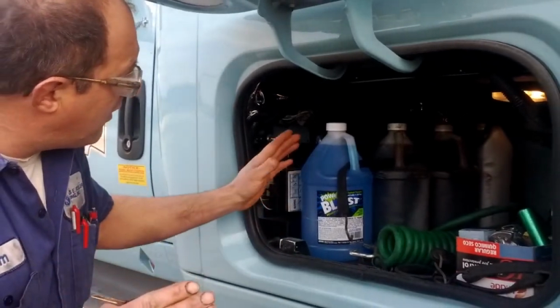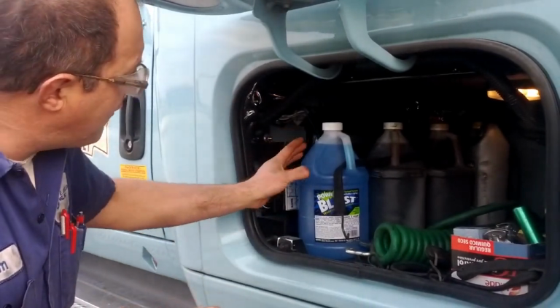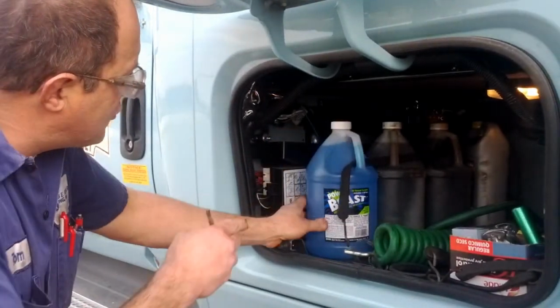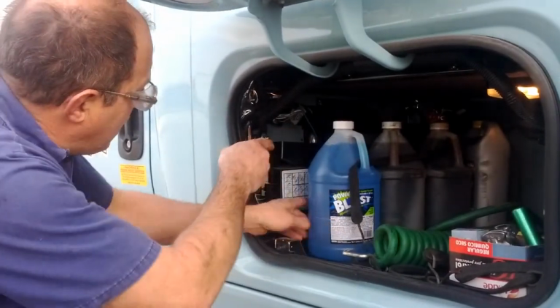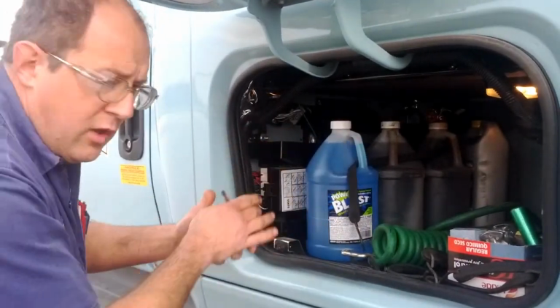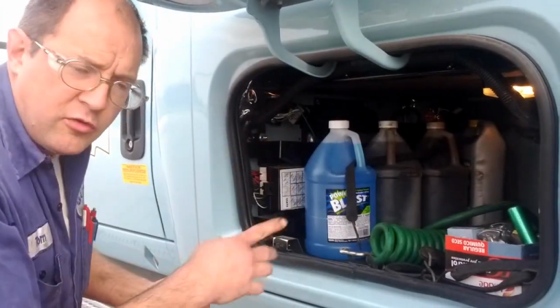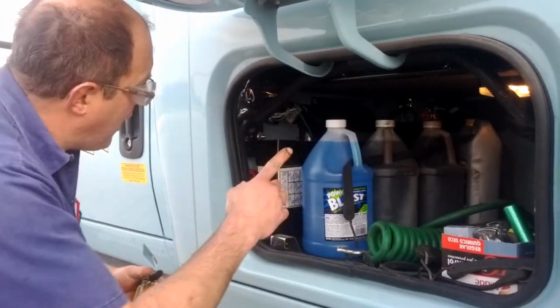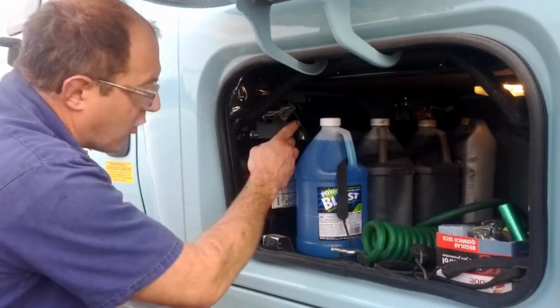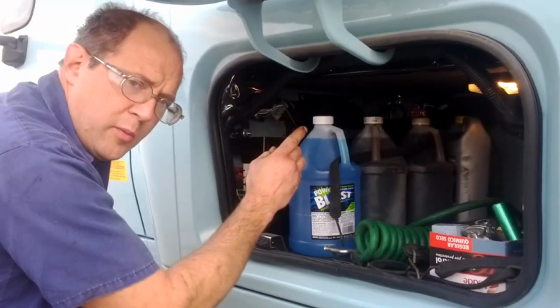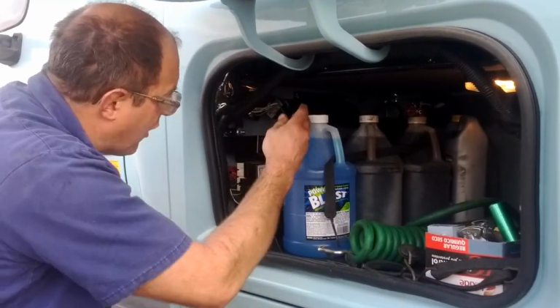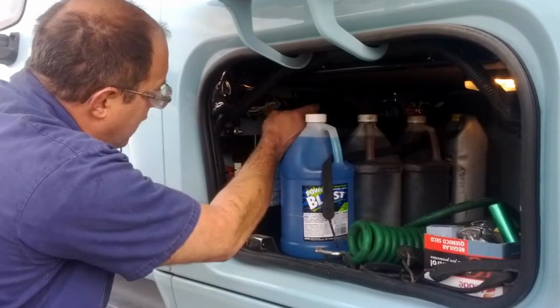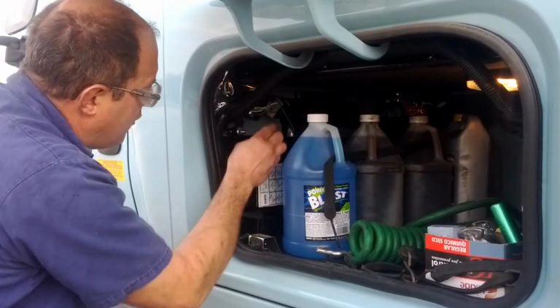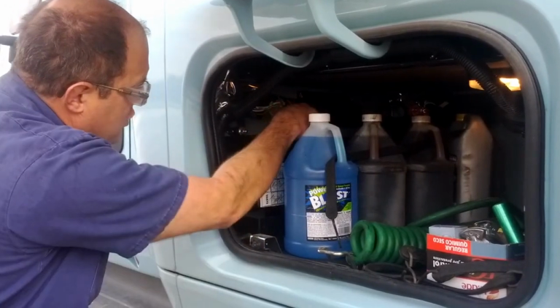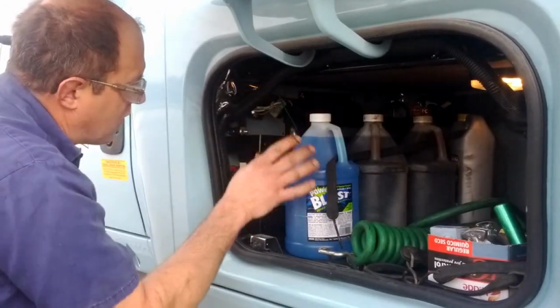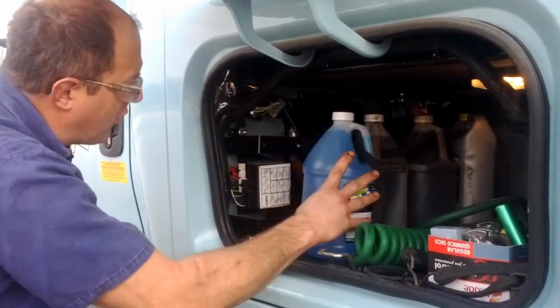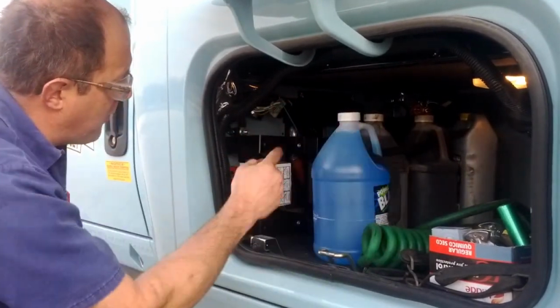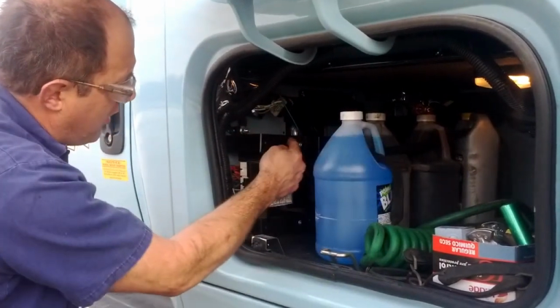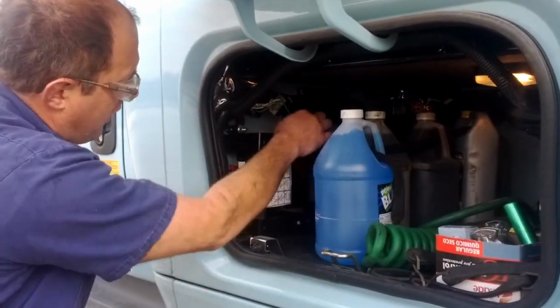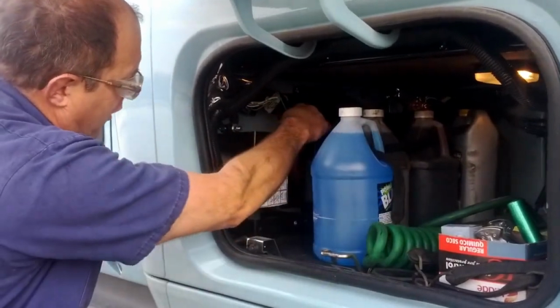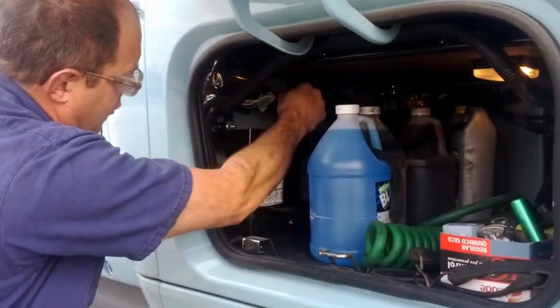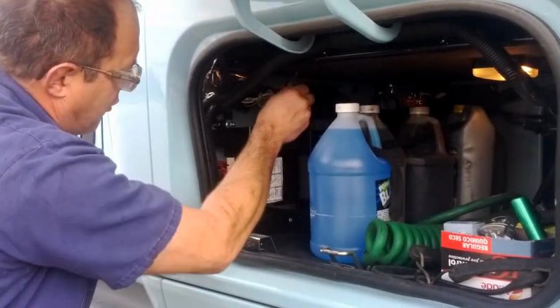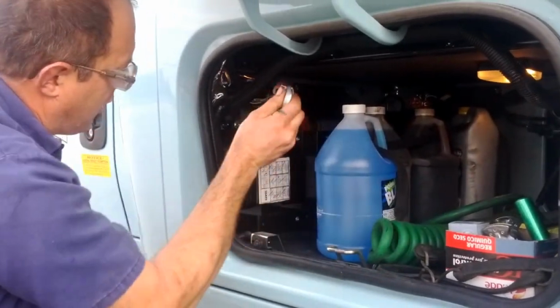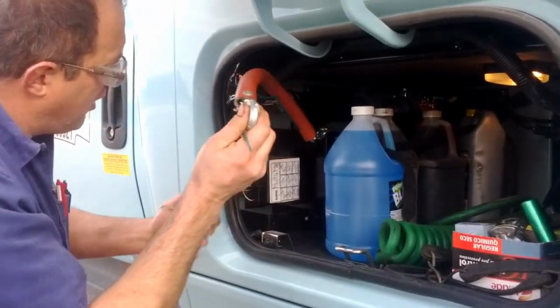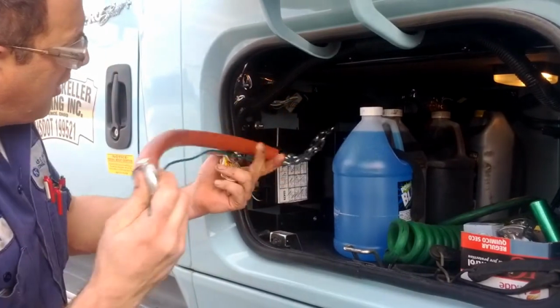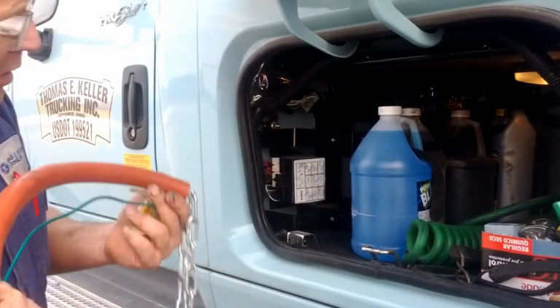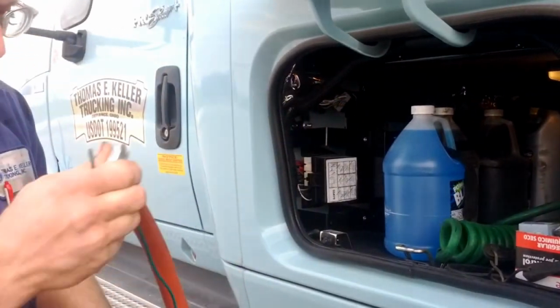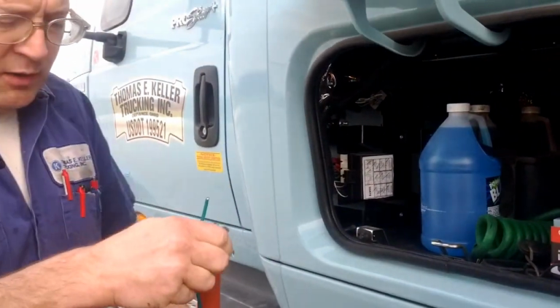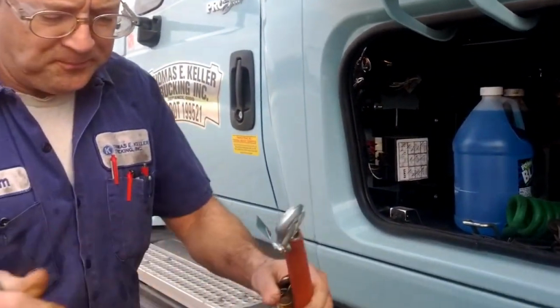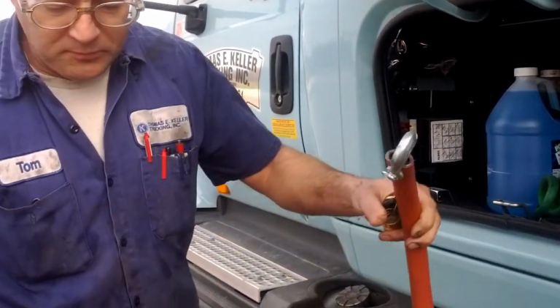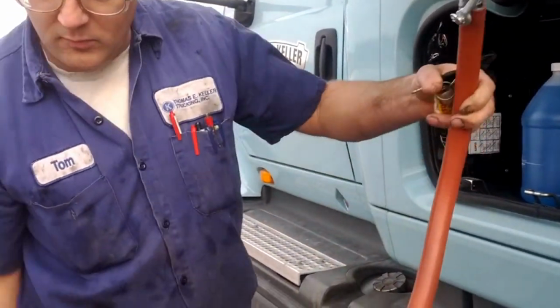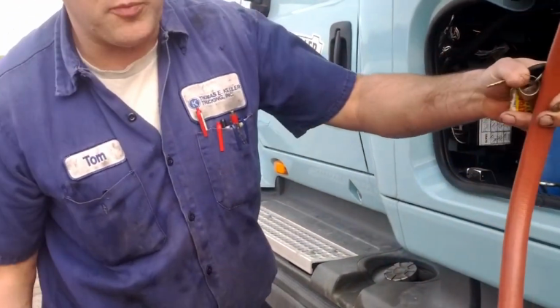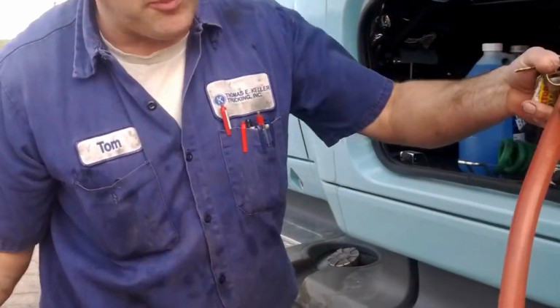I have these chains in the side box here. There's one per truck. You just reach in here — it's stowed up in front. Just grab this hook and pull it out. It's pretty simple.